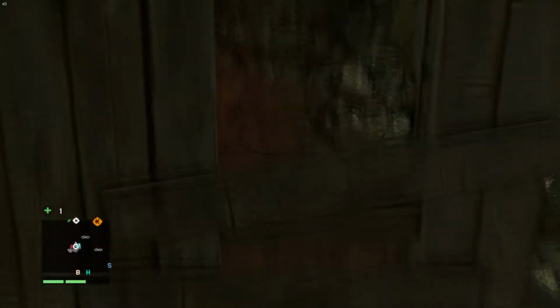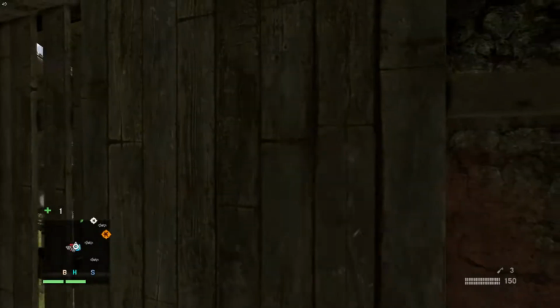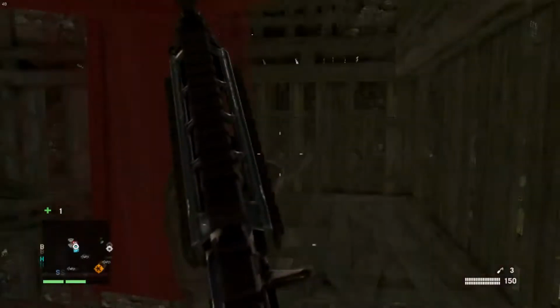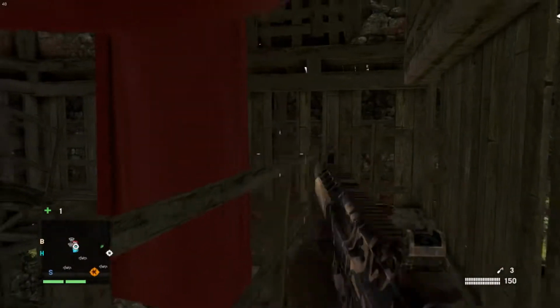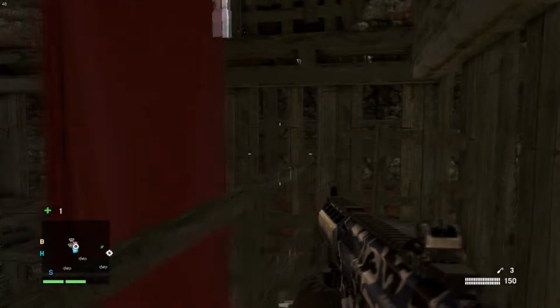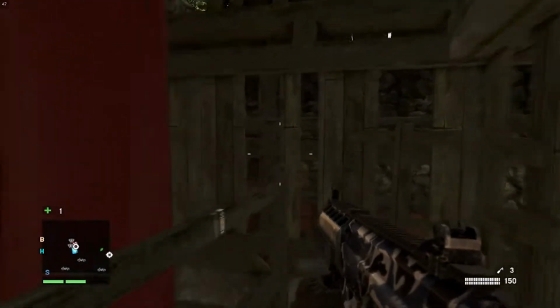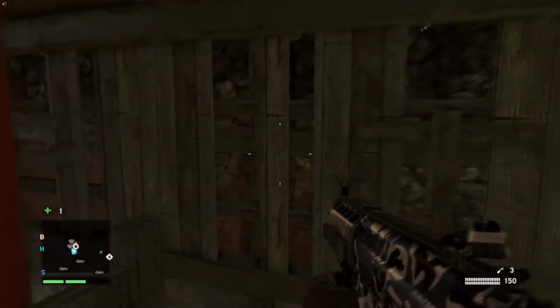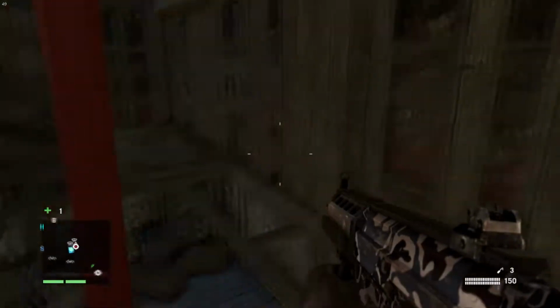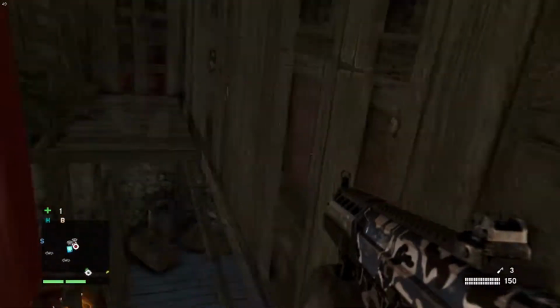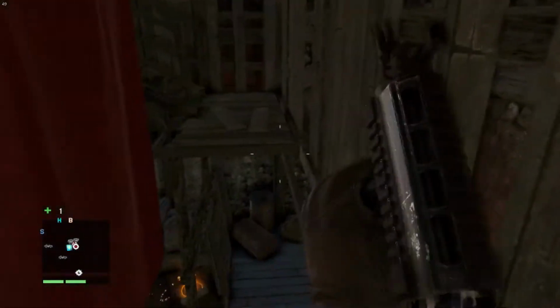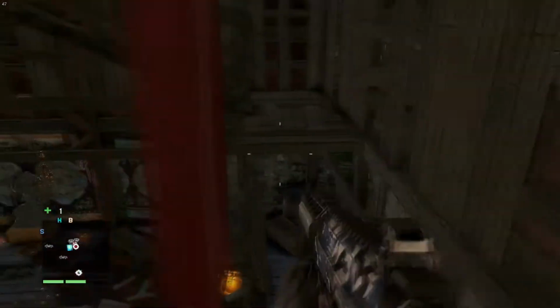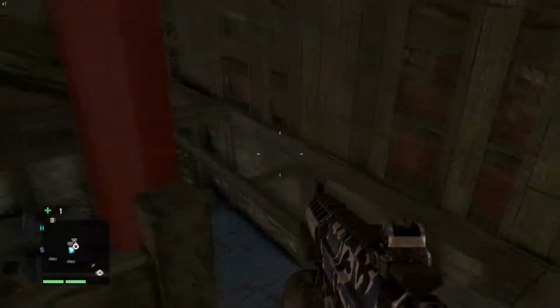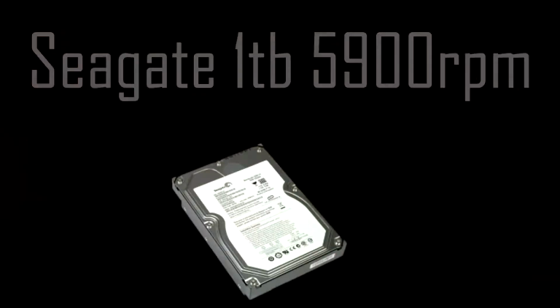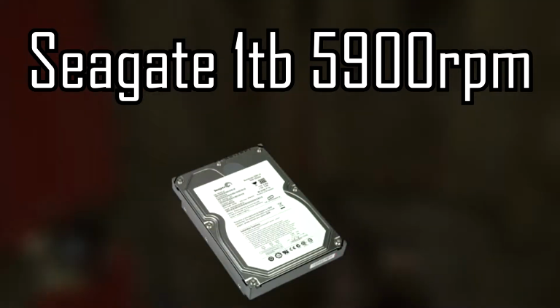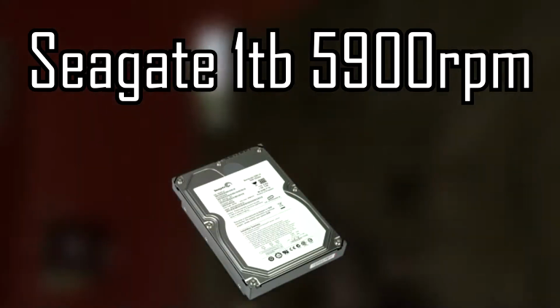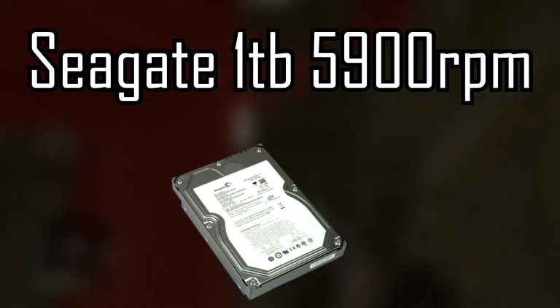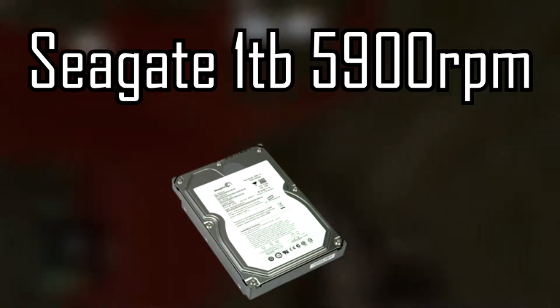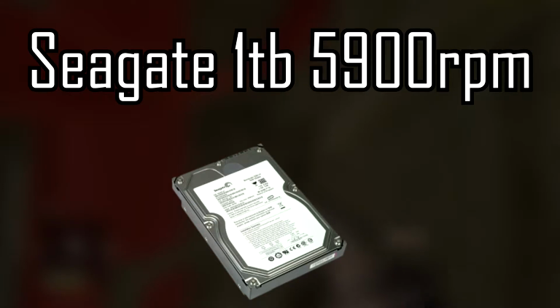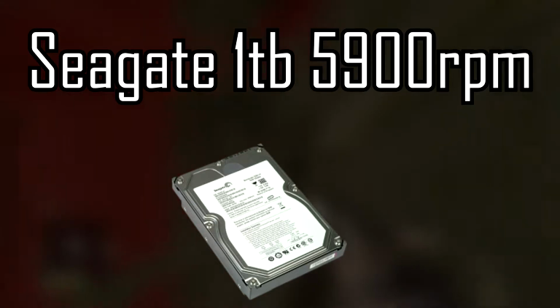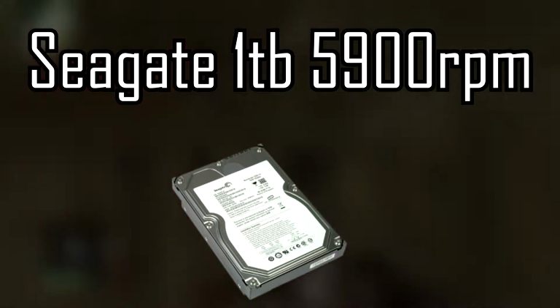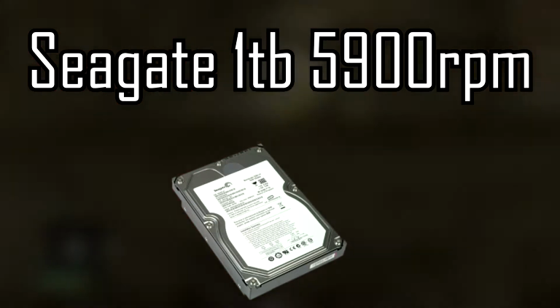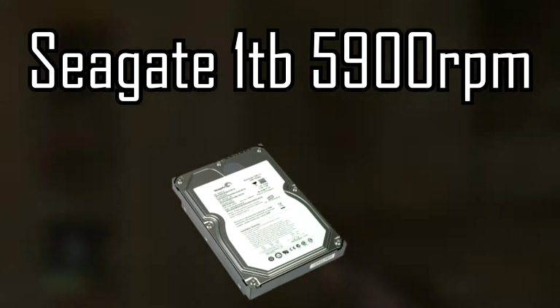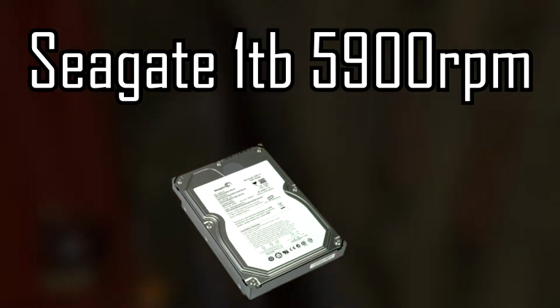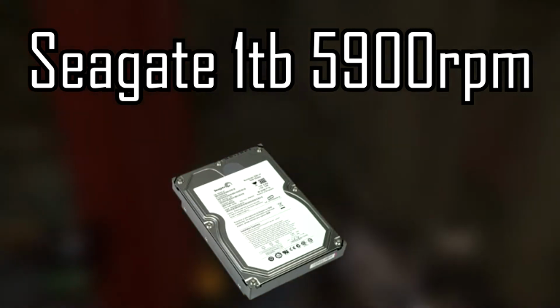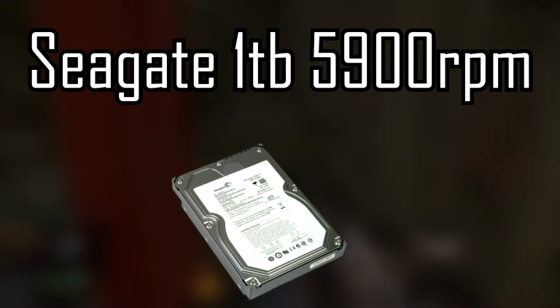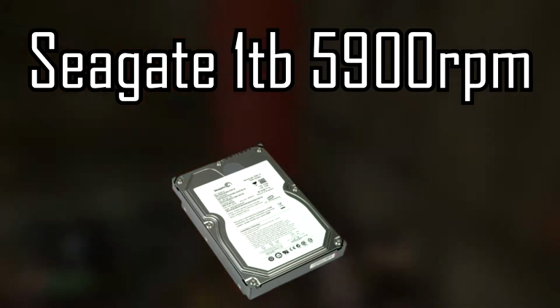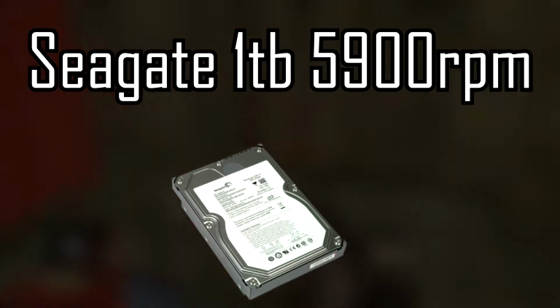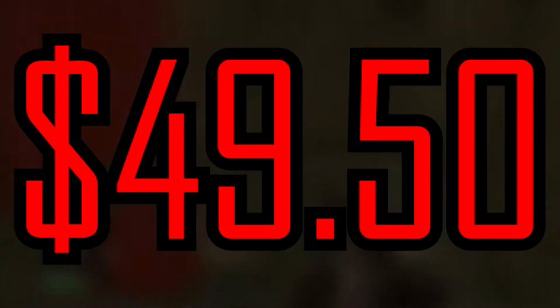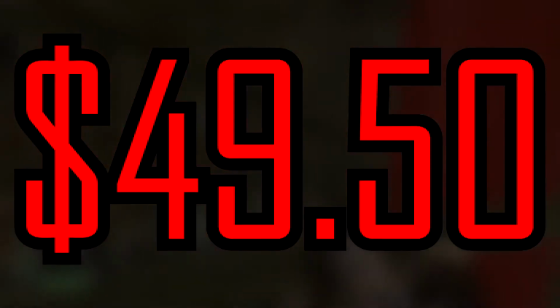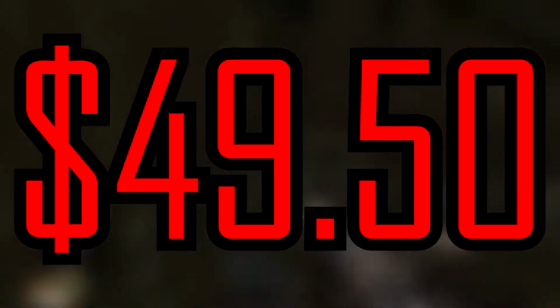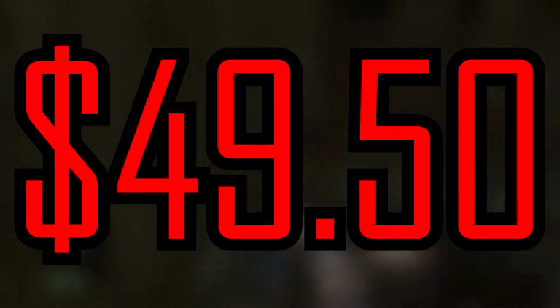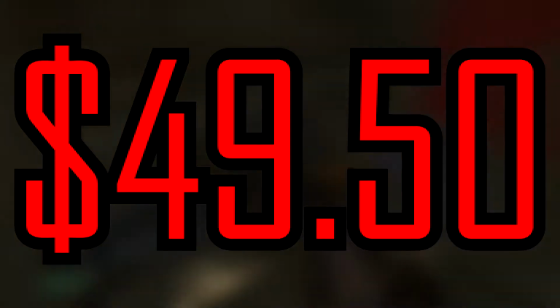Next is our storage. I wanted to go with a terabyte, so that's what I went with — a 1TB Seagate 5900 RPM hard drive coming at a price of $49.50 or about $50.